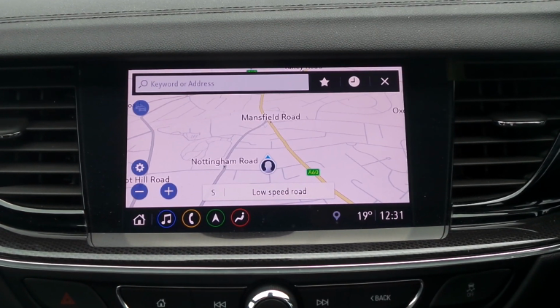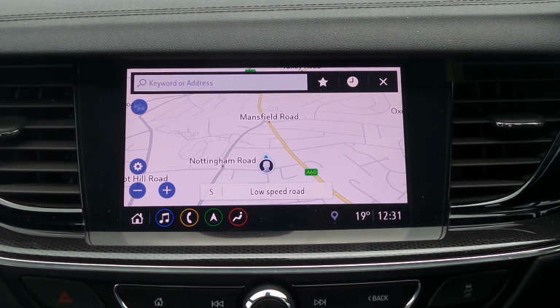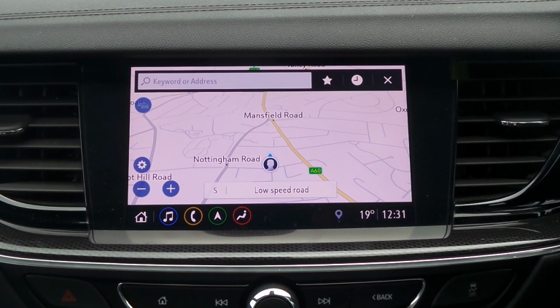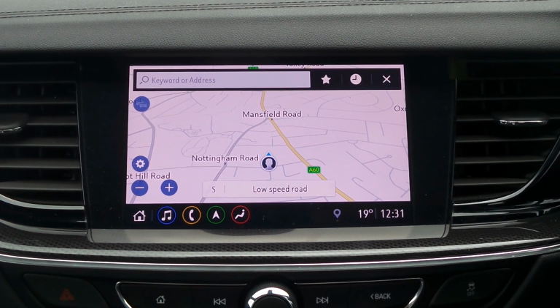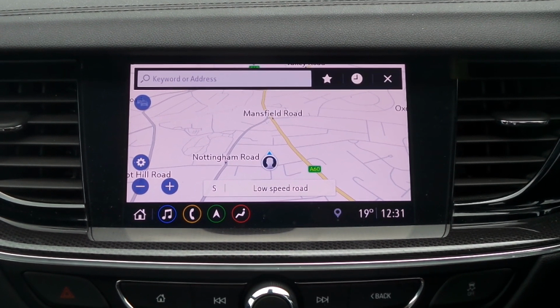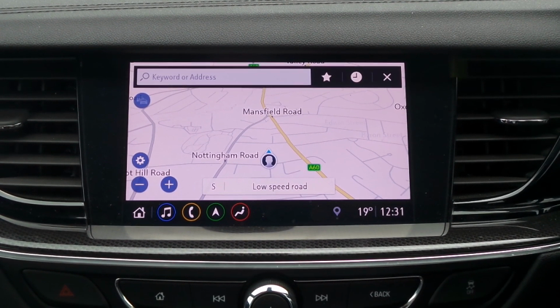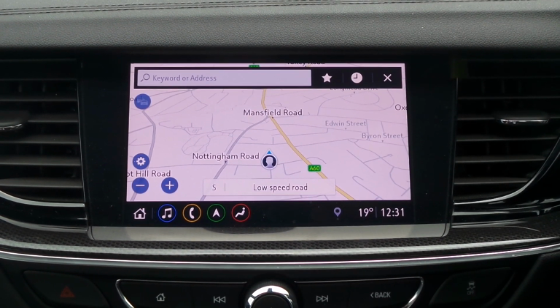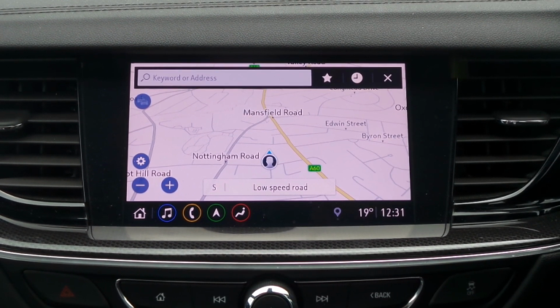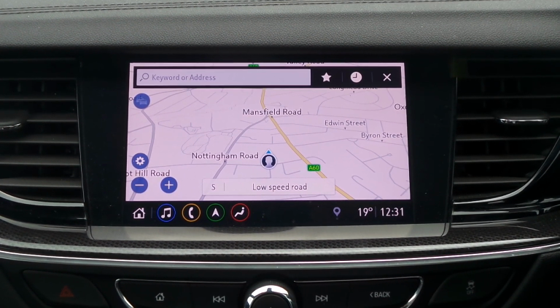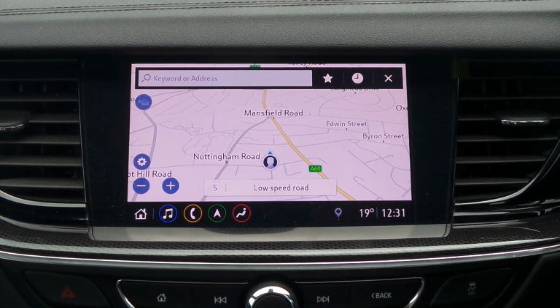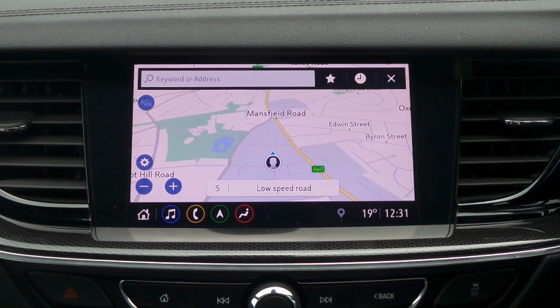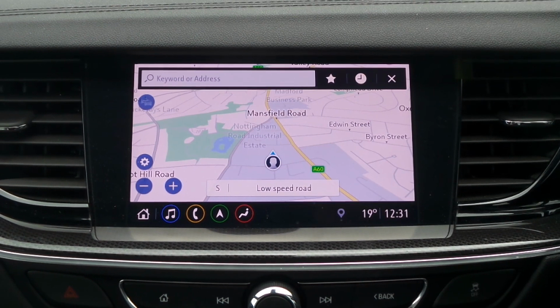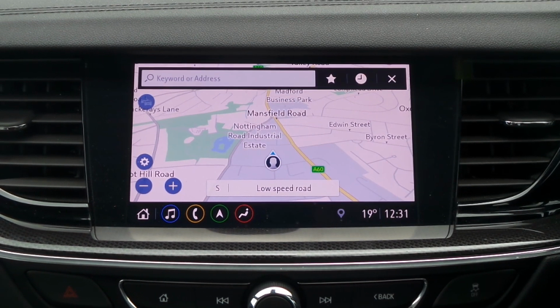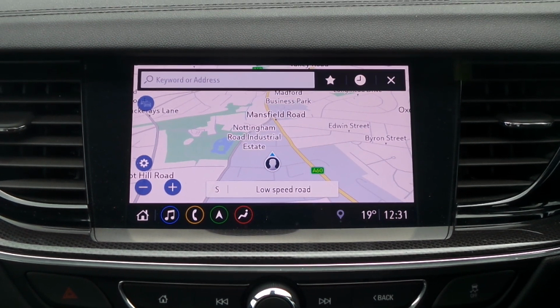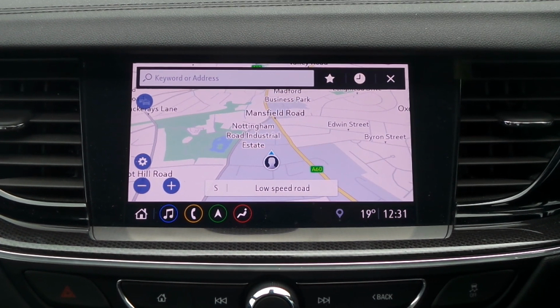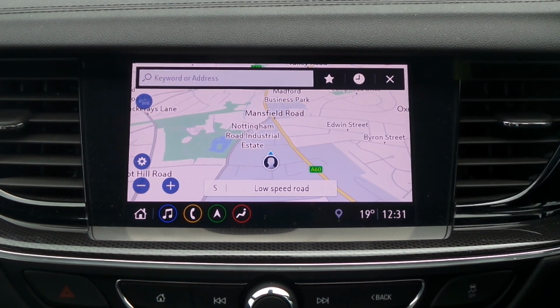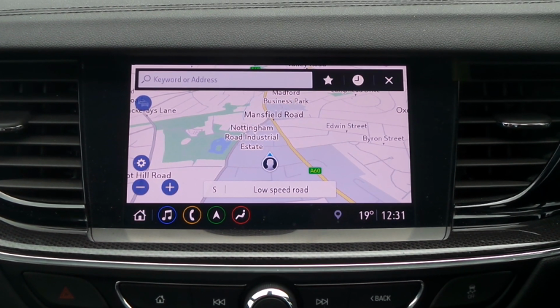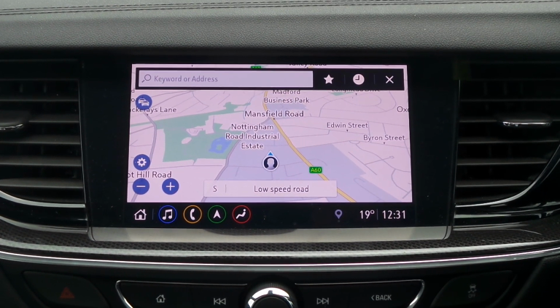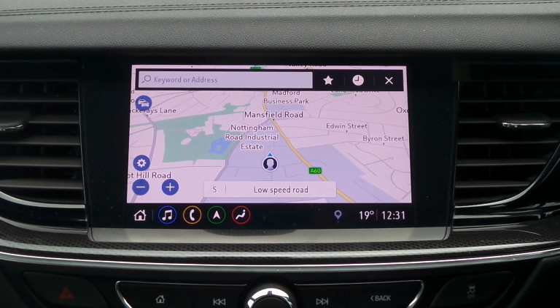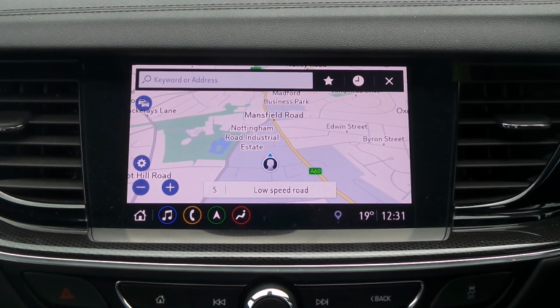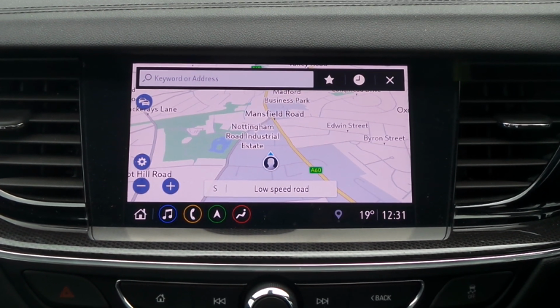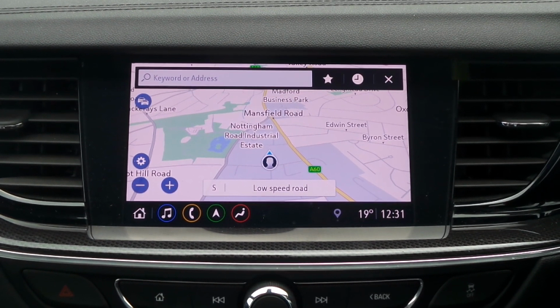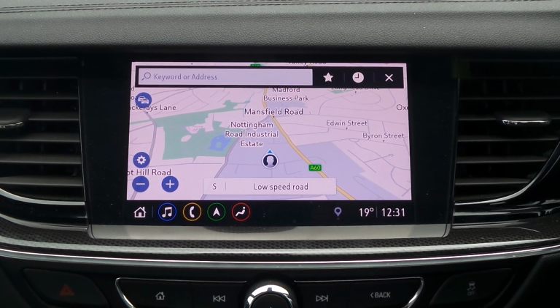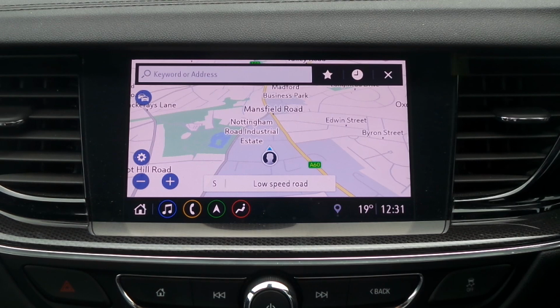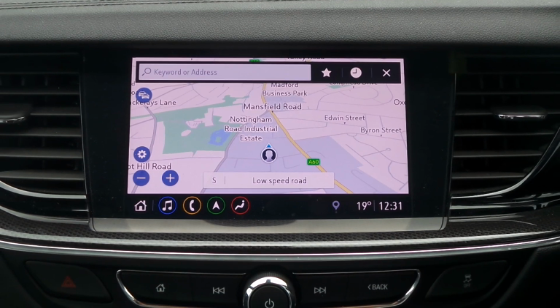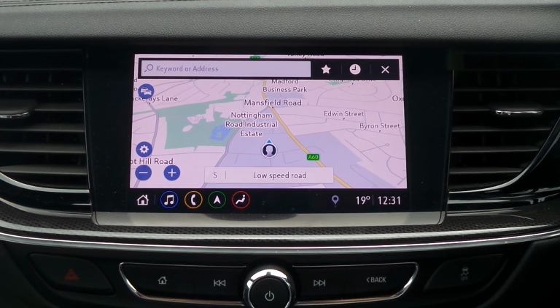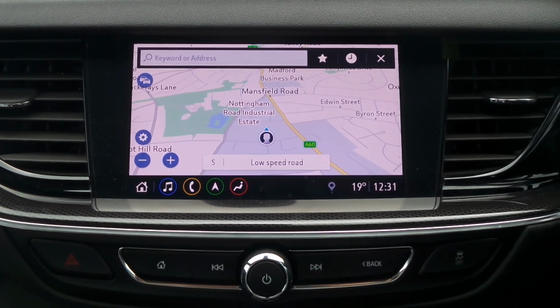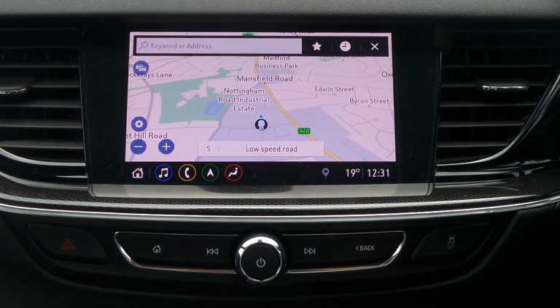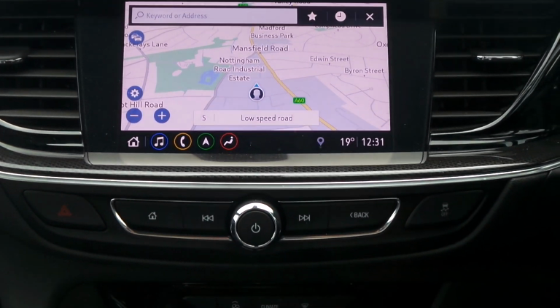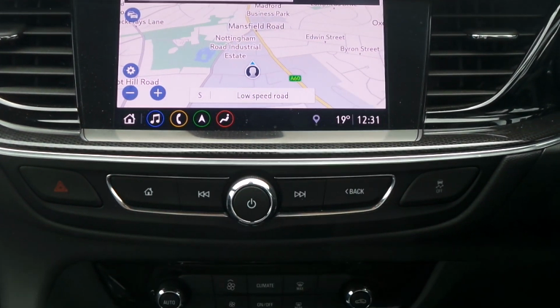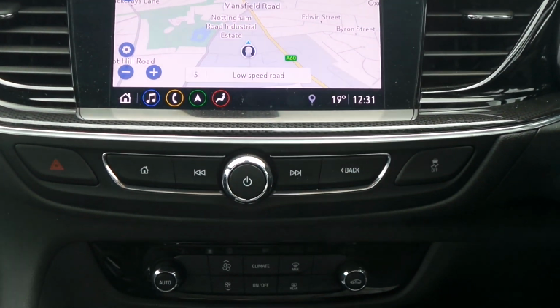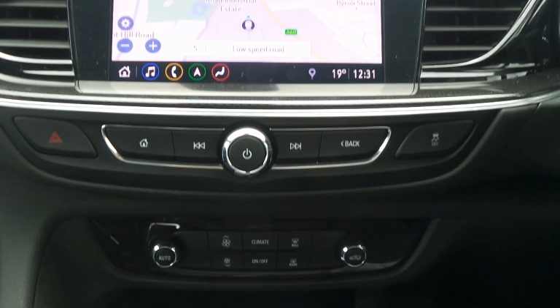In the front there's a touch screen entertainment system which features satellite navigation, Bluetooth connectivity as well as a DAB radio, USB input, and it supports Apple CarPlay and Android Auto.